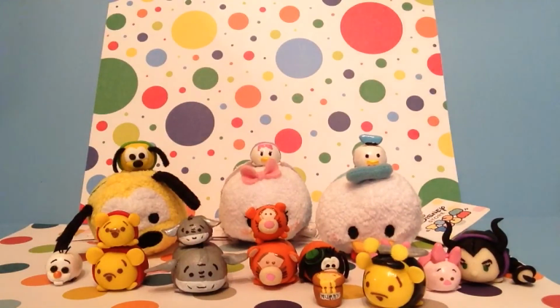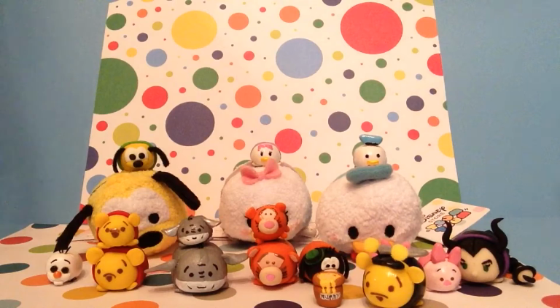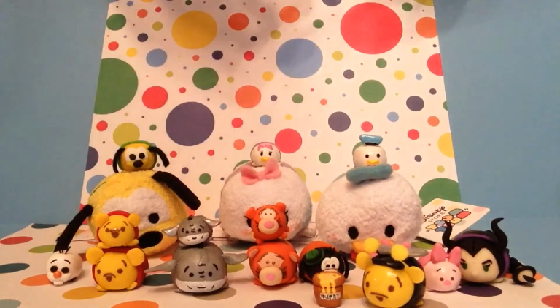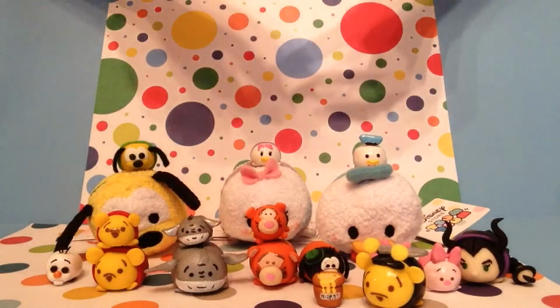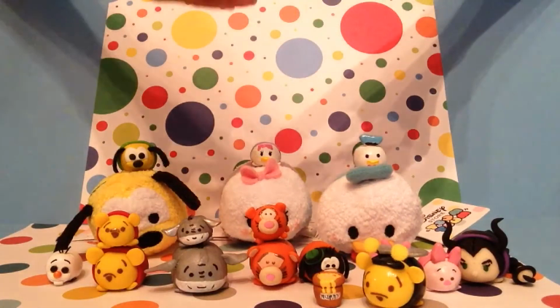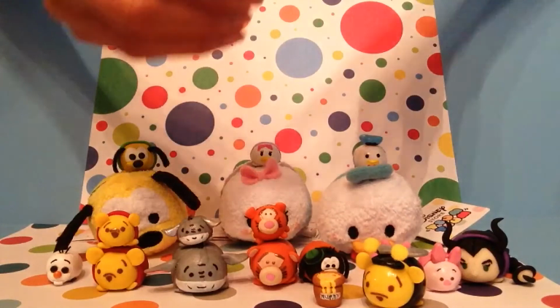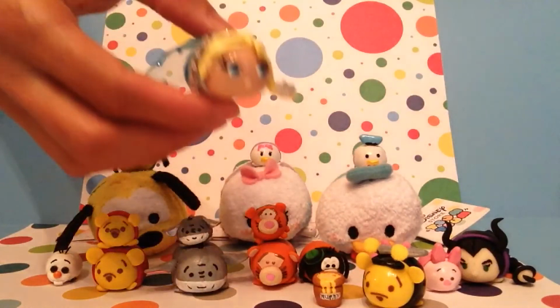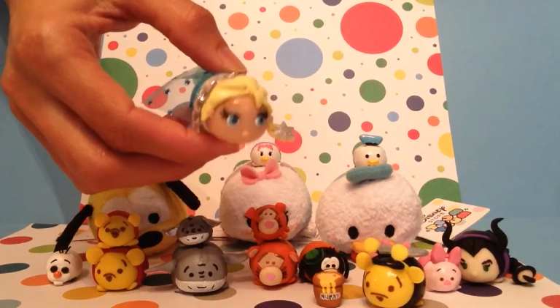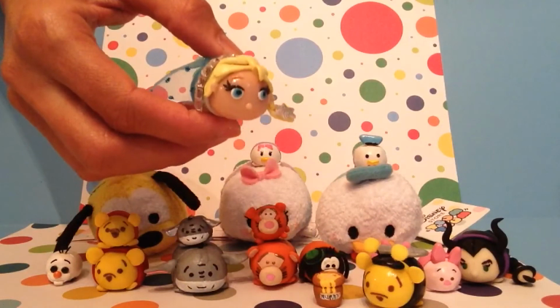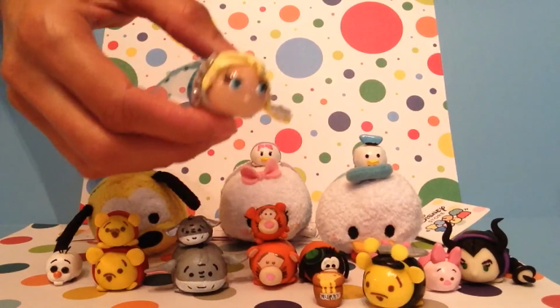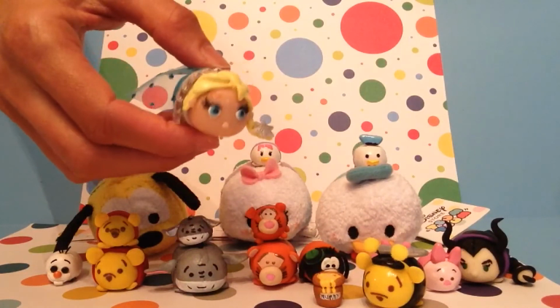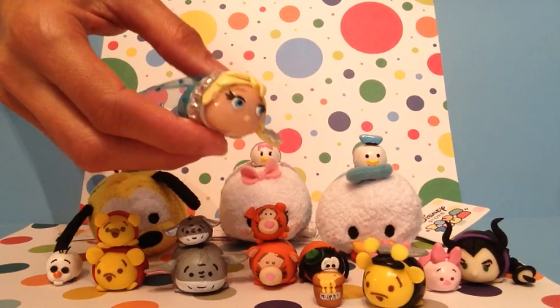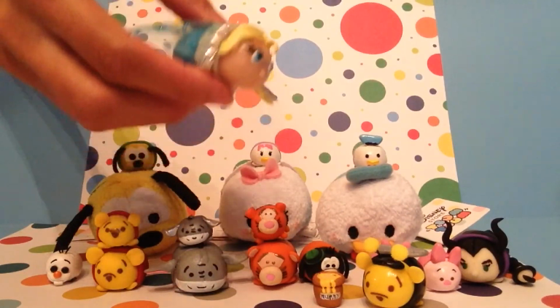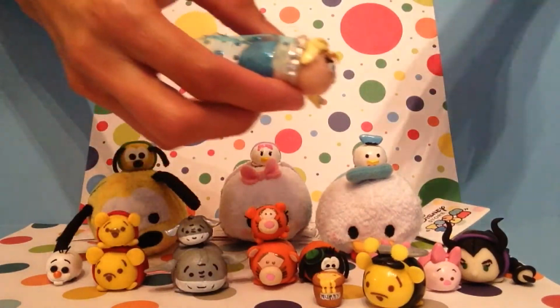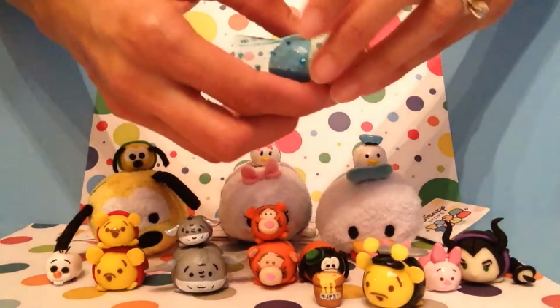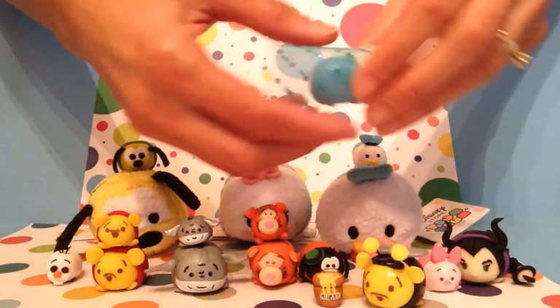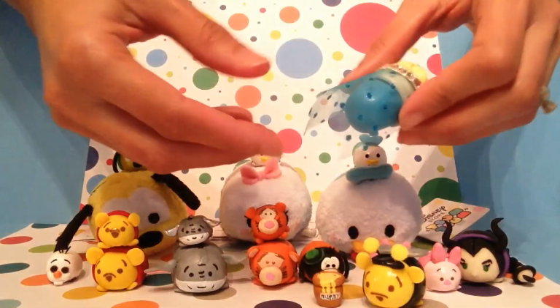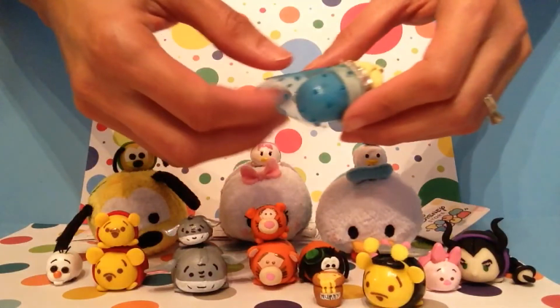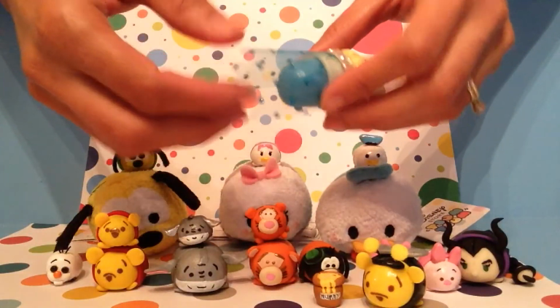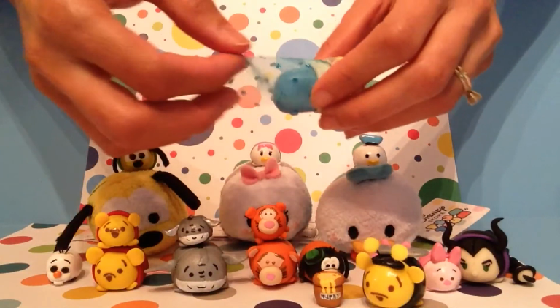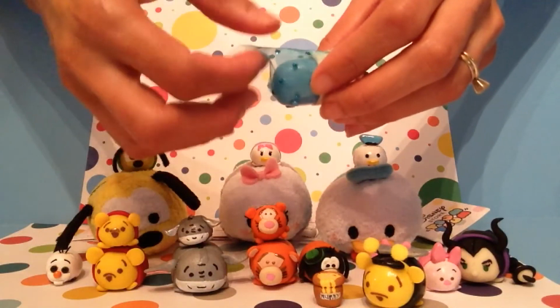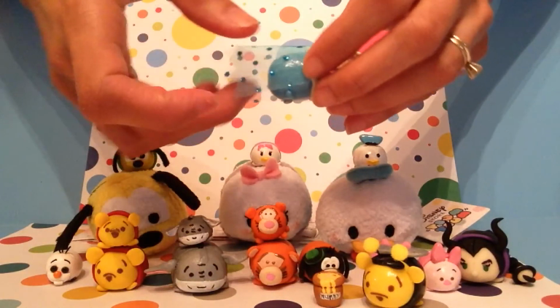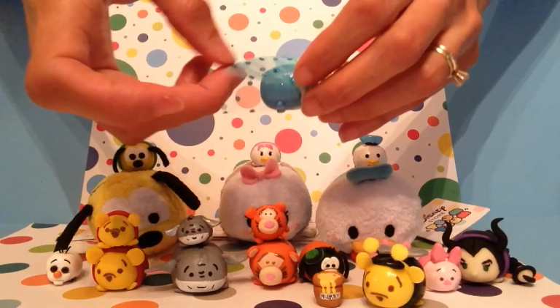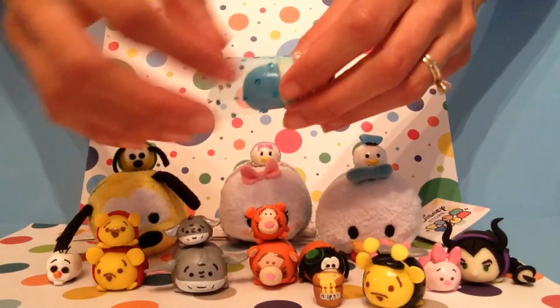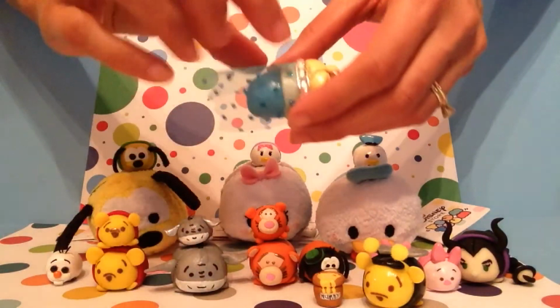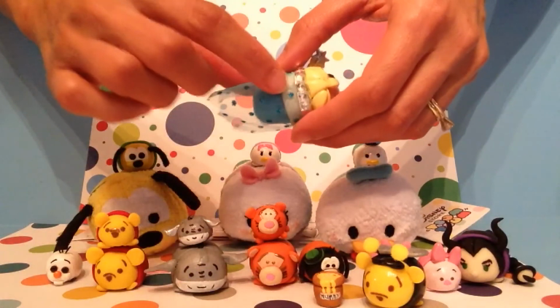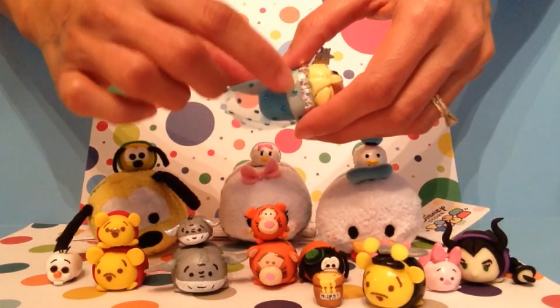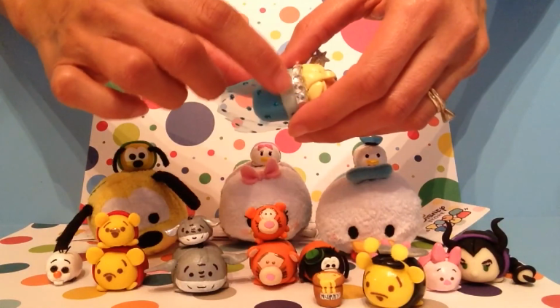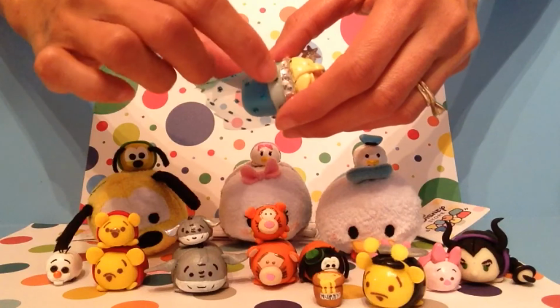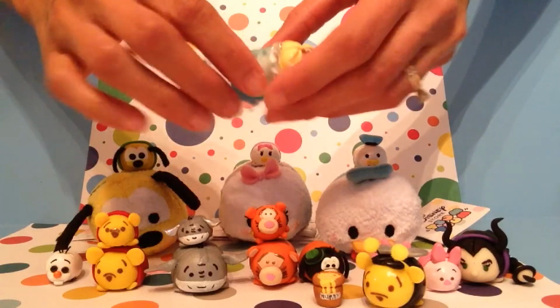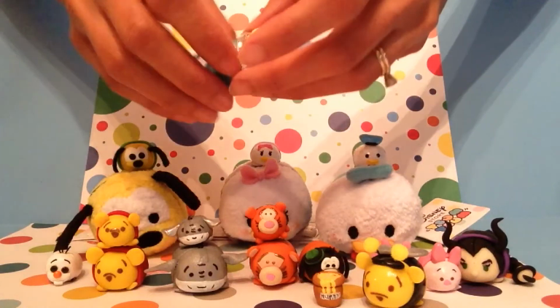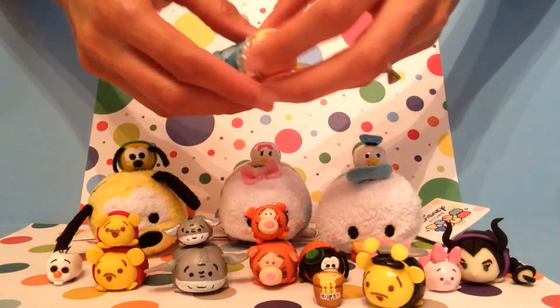And then the last one I made this year was, of course, my Elsa. I've been wanting to make this one for a long time, and I just love the way she turned out. I made her little dress with little fabric, and she actually has snowflakes here under the white.